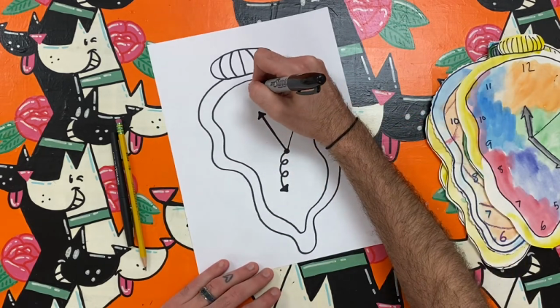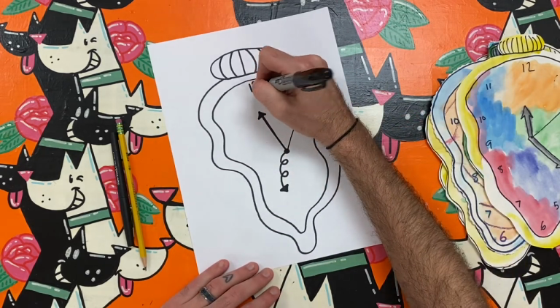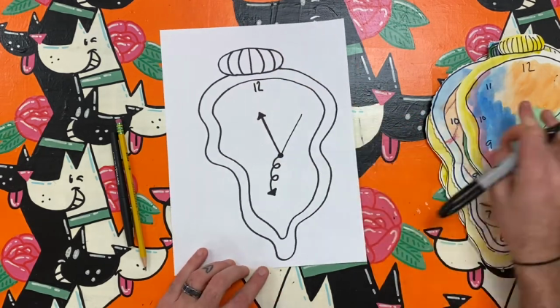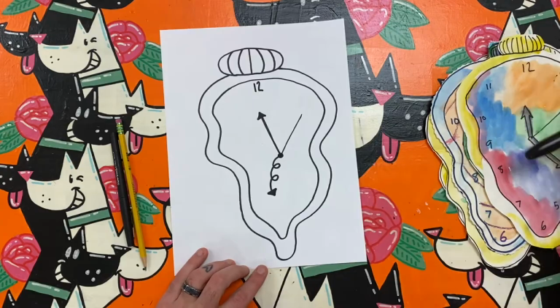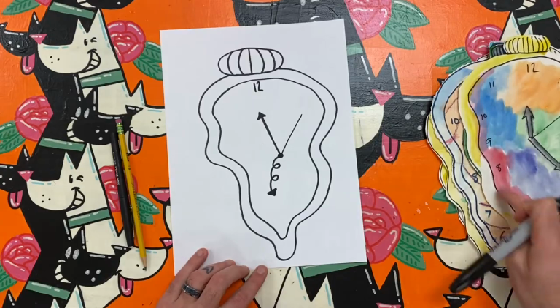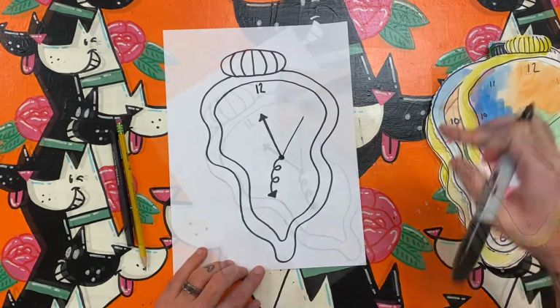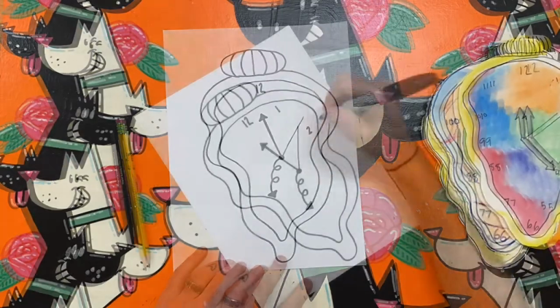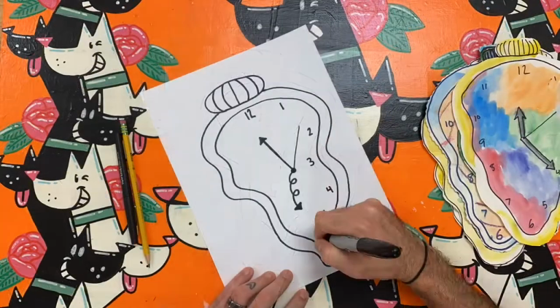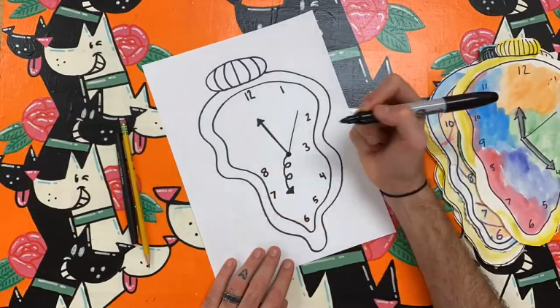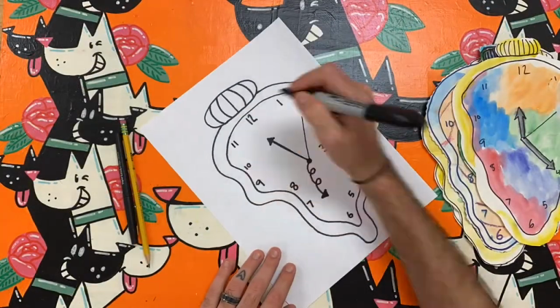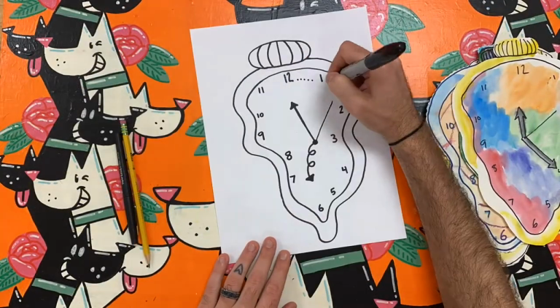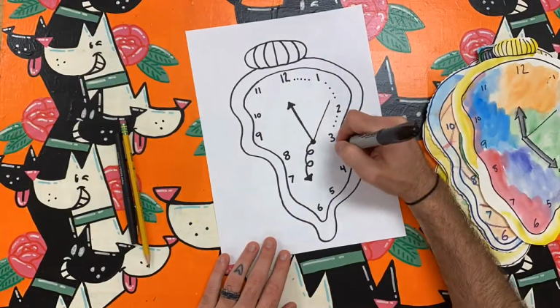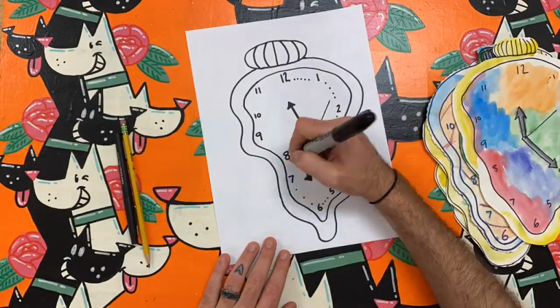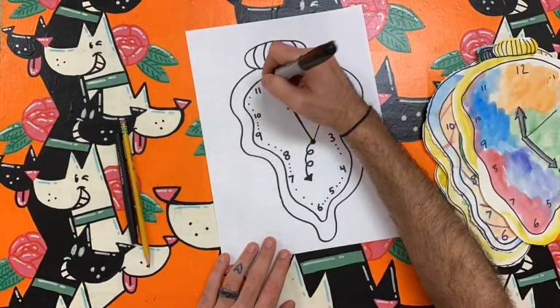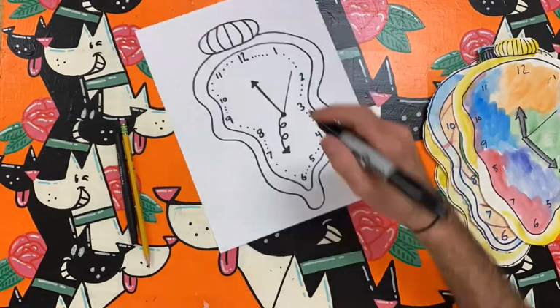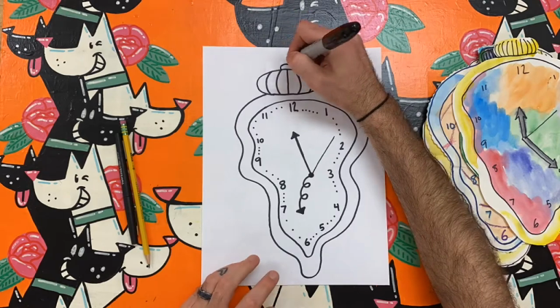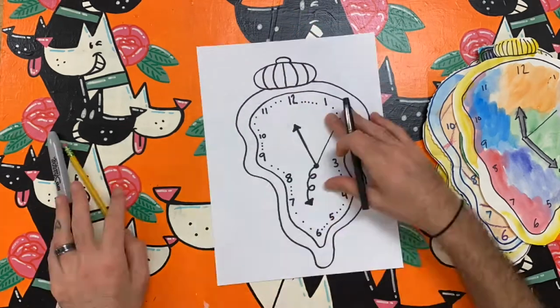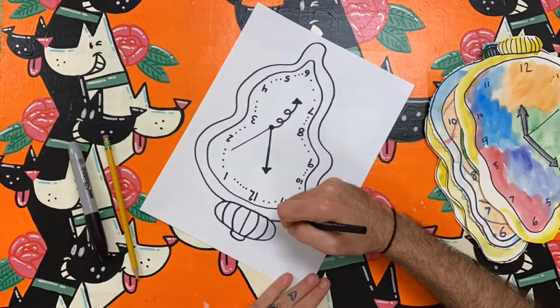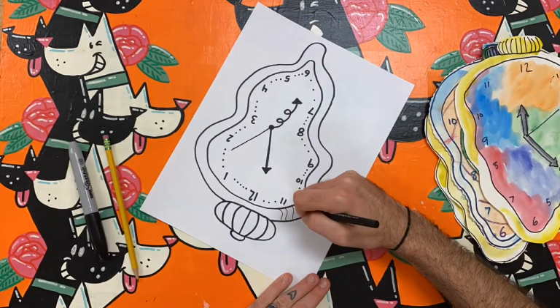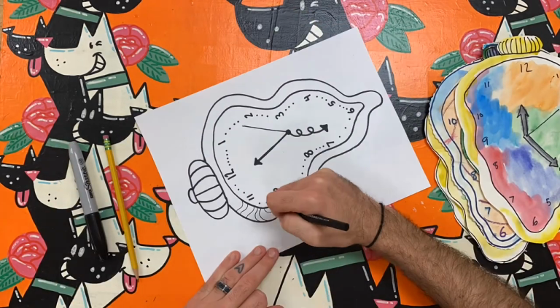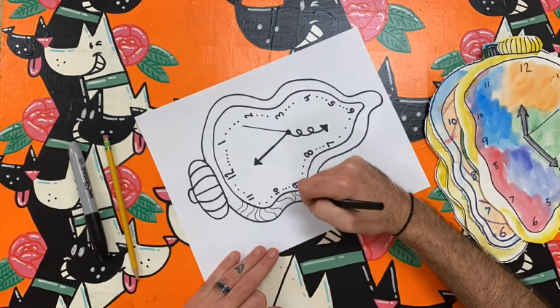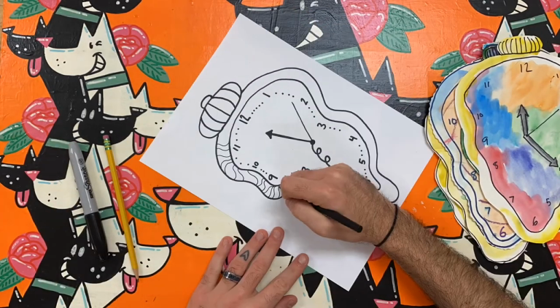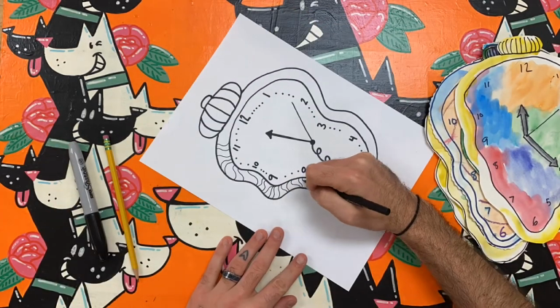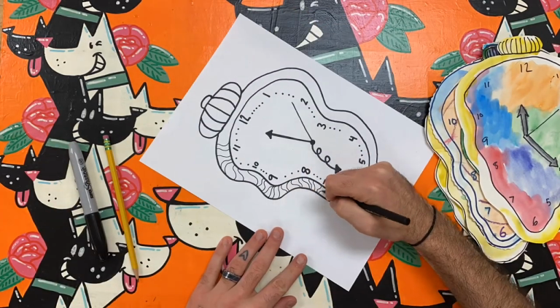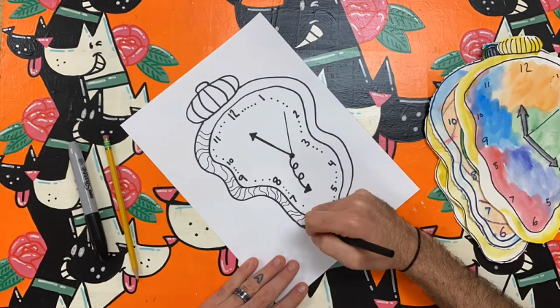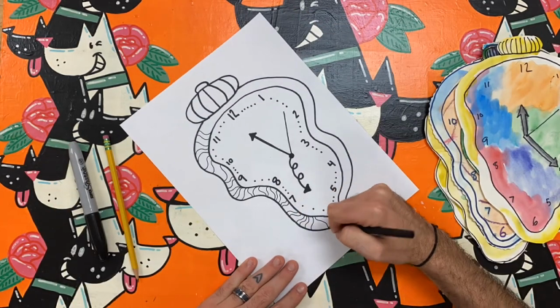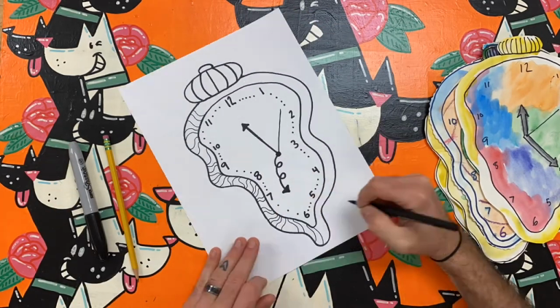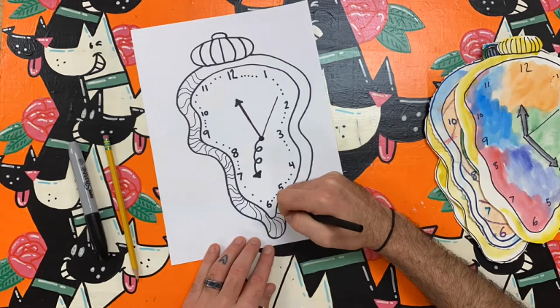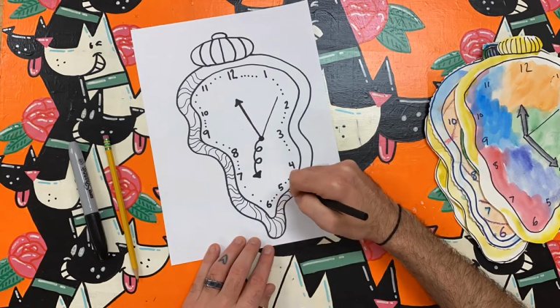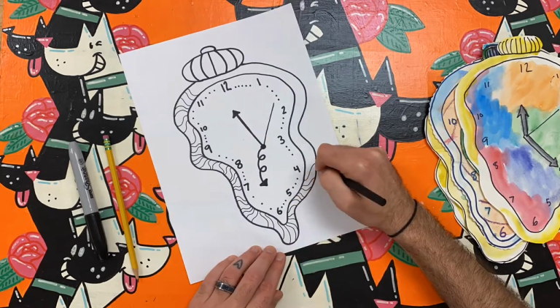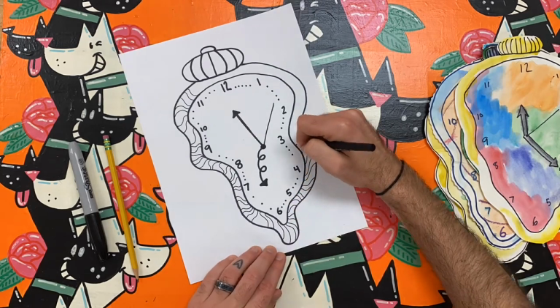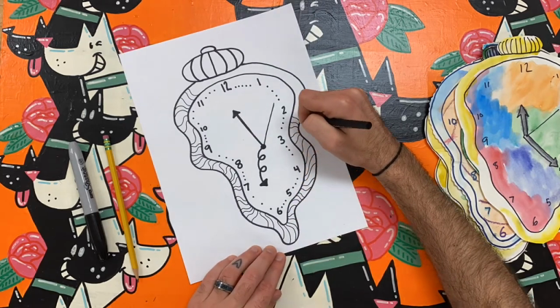You can make decisions like that too. The last step is to add the numbers around the clock. I kept this detail normal, just using the numbers 1 through 12, but I could have changed things to make my clock even more abstract if I wanted.